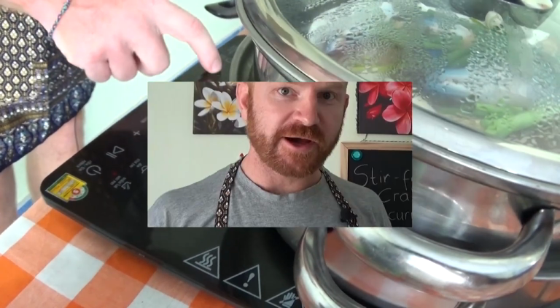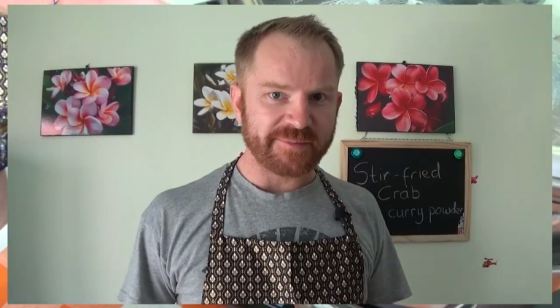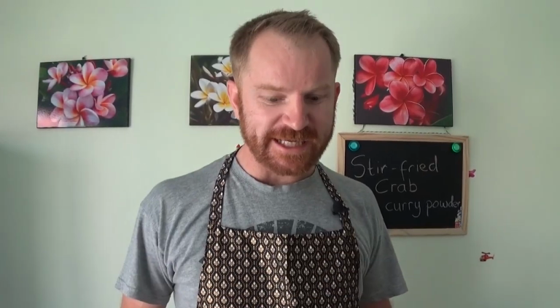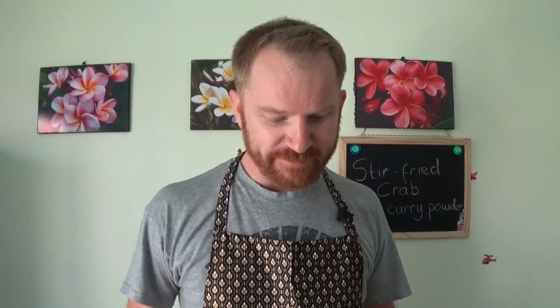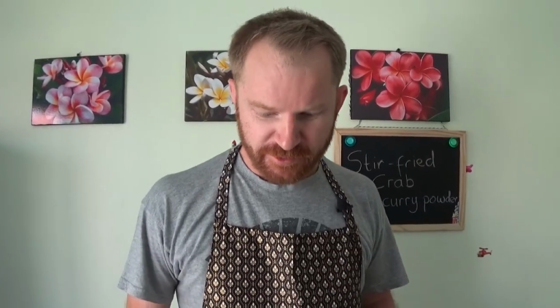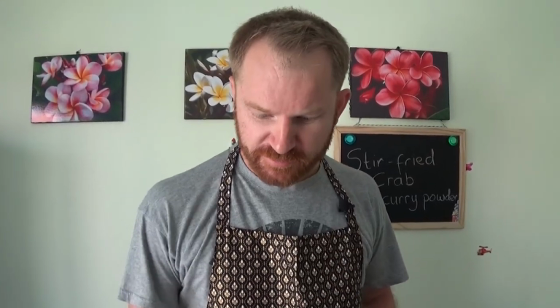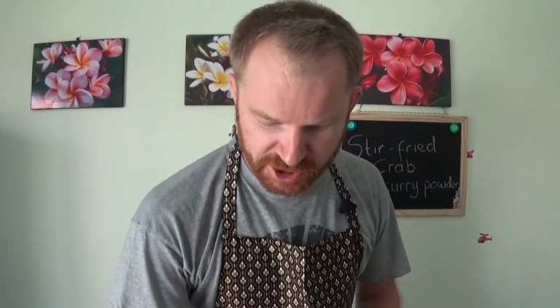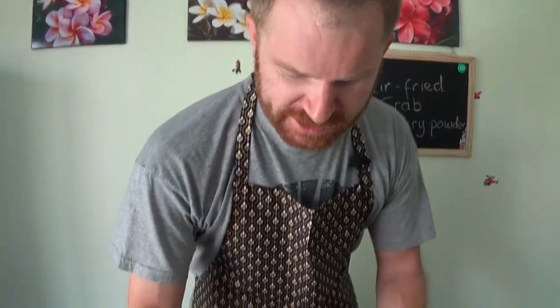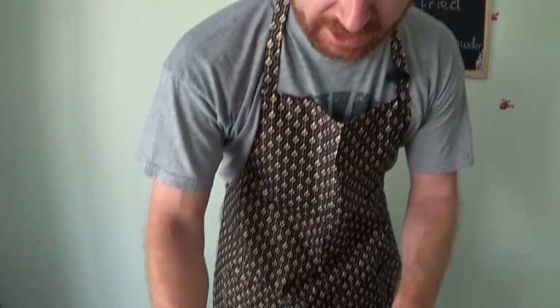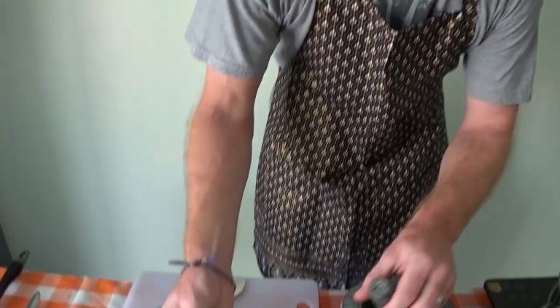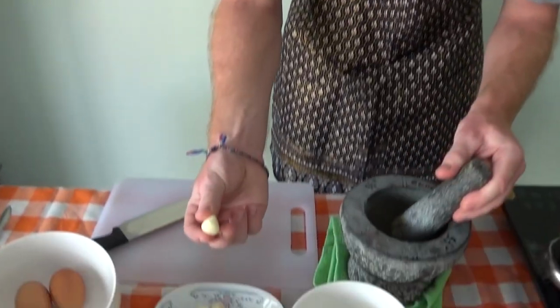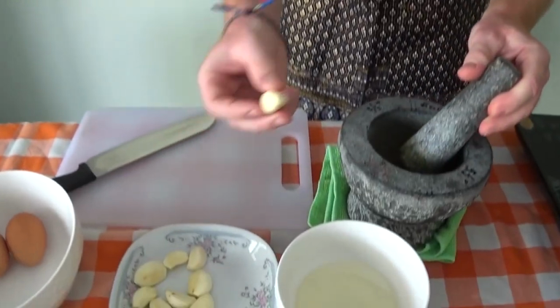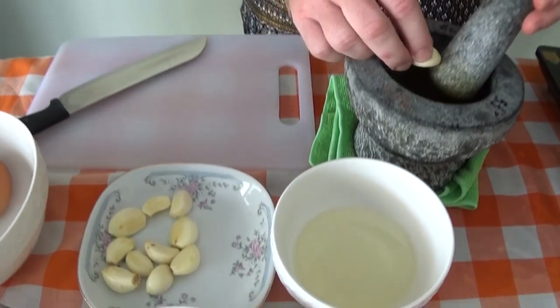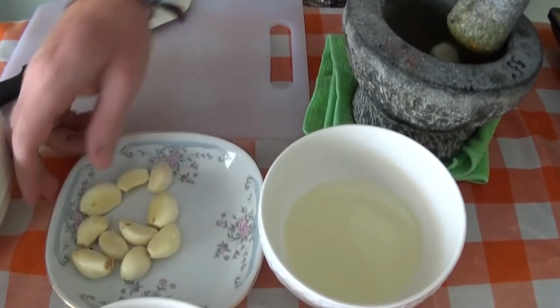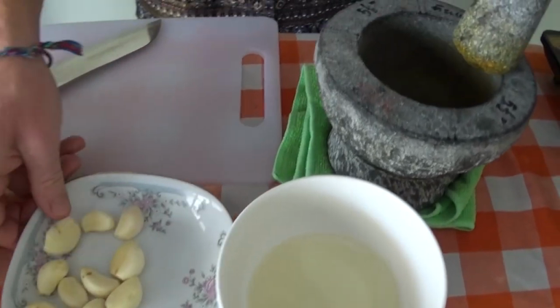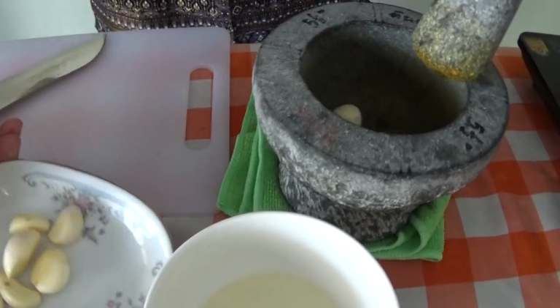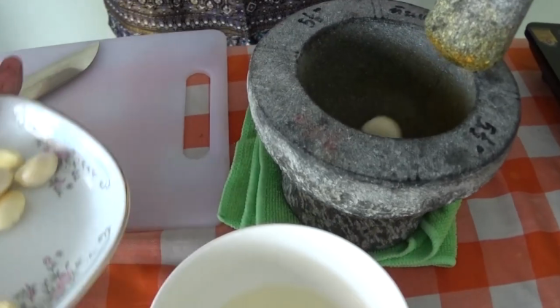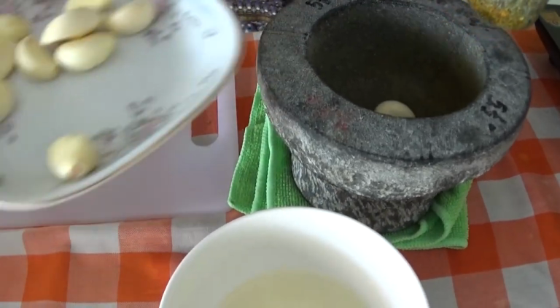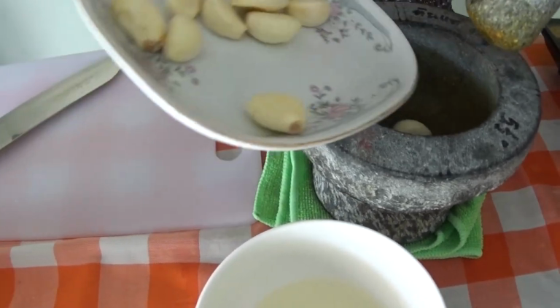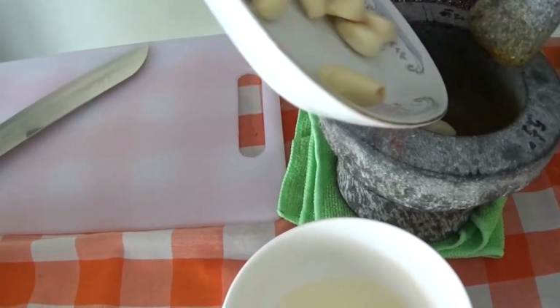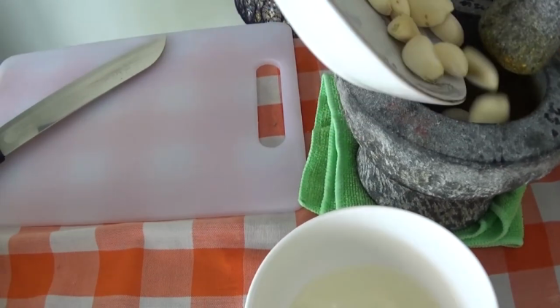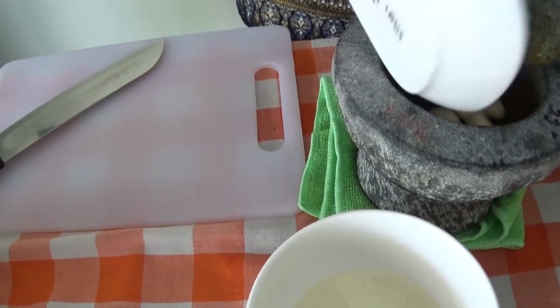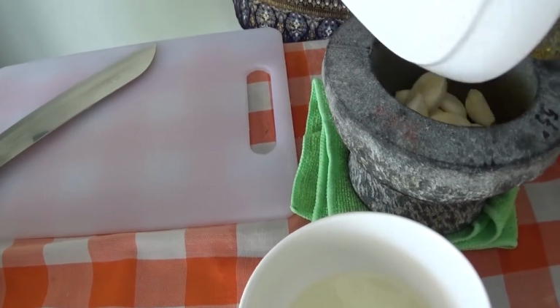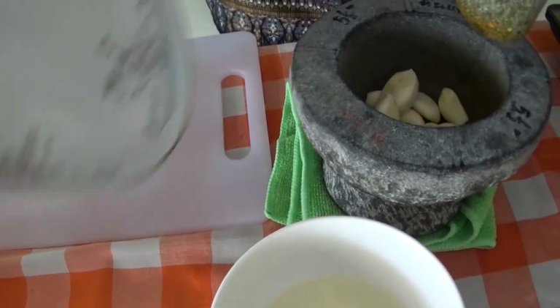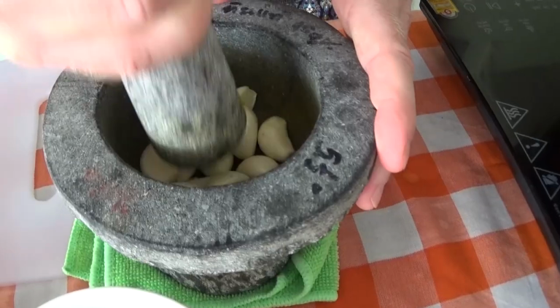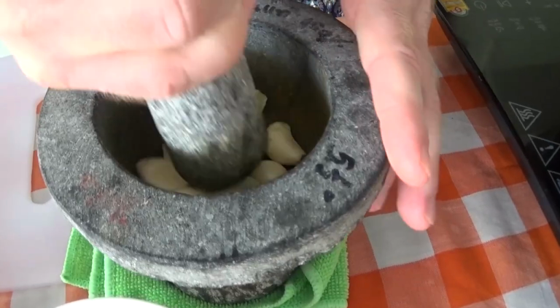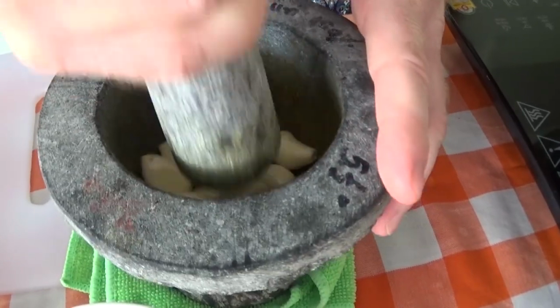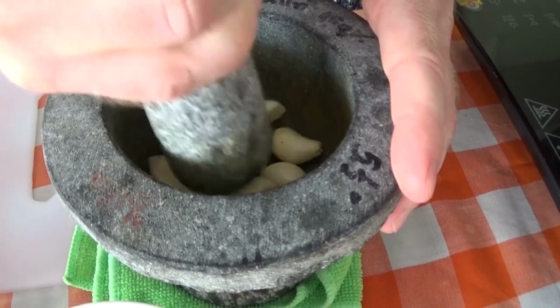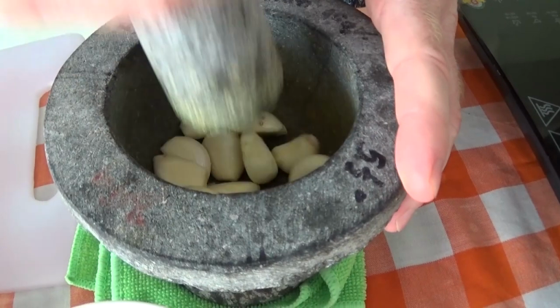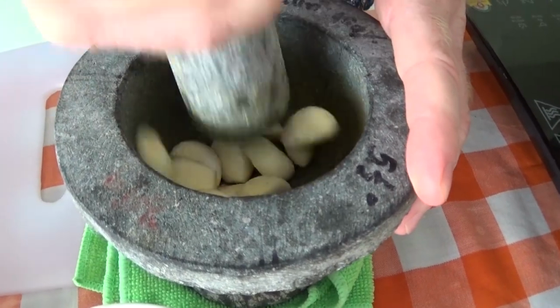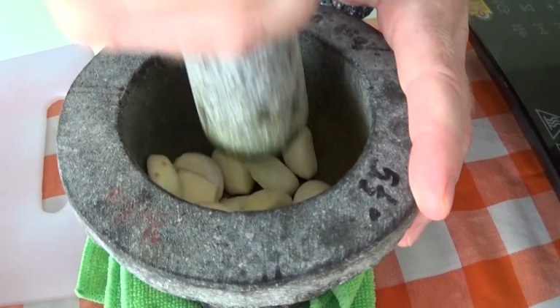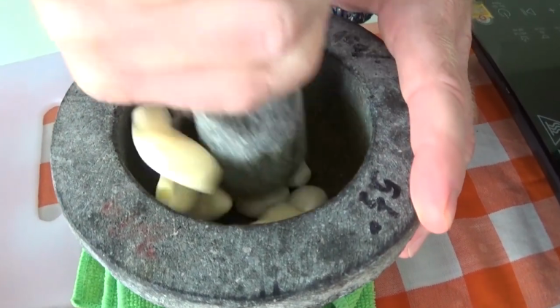While the crab is steaming, we're going to crush these garlic cloves up. We've got about 10 cloves here — let's just pop them all into our mortar and start to crush them up.